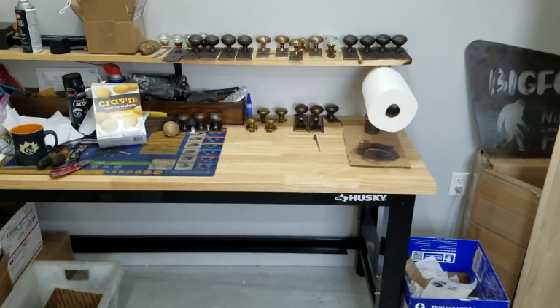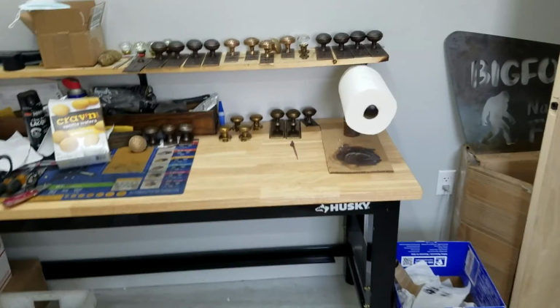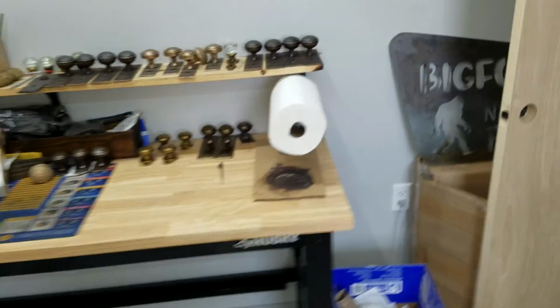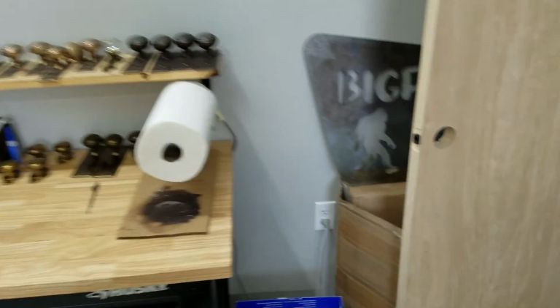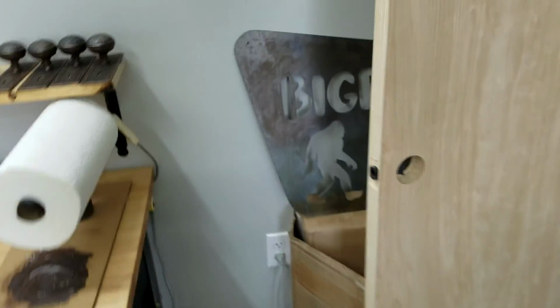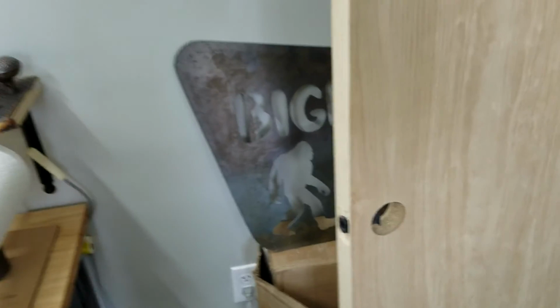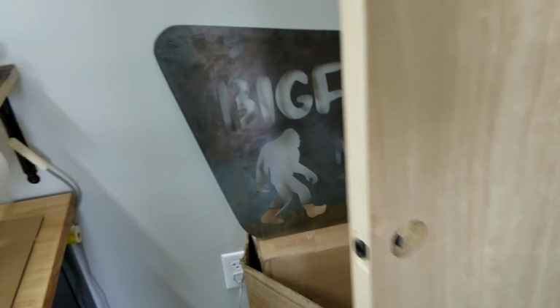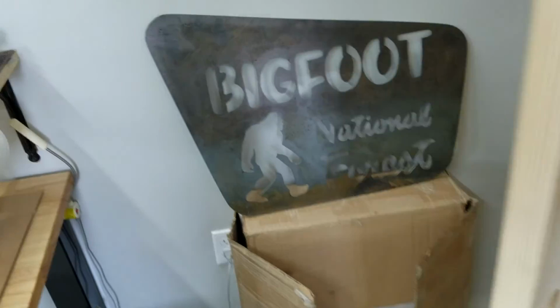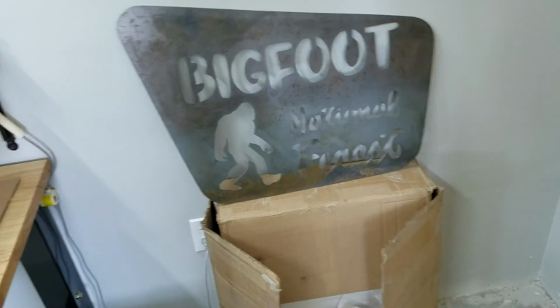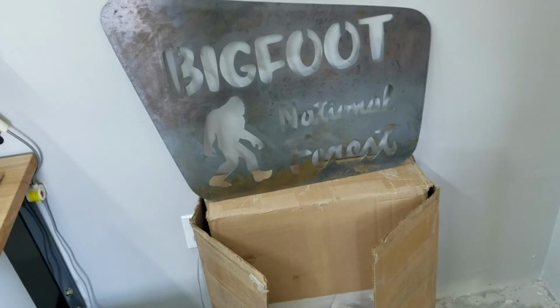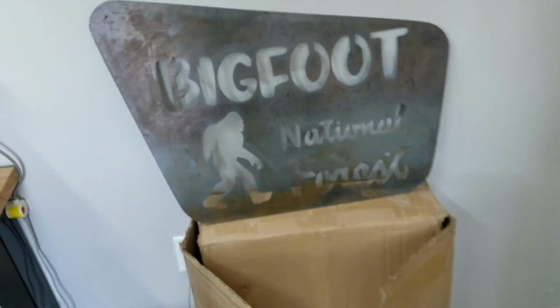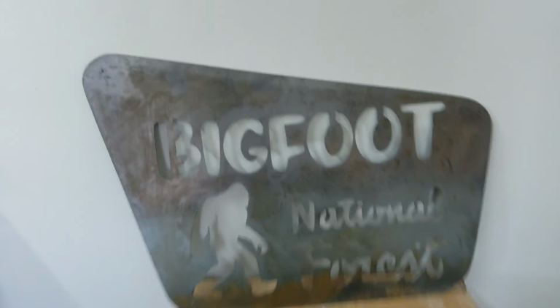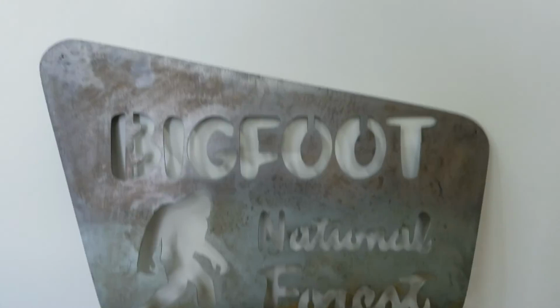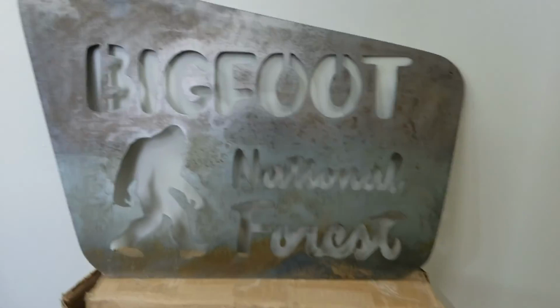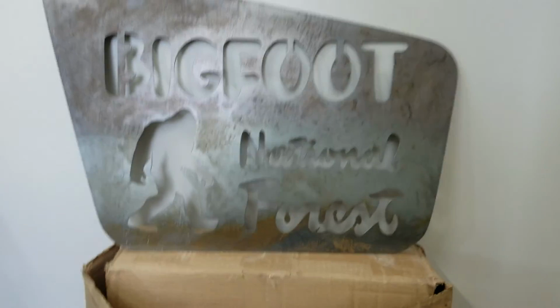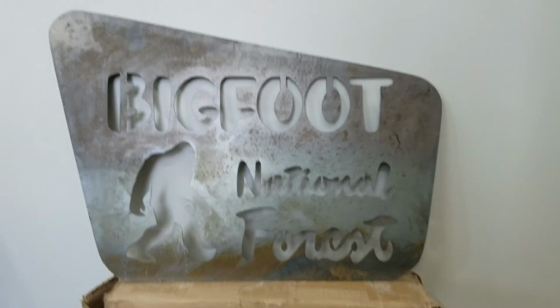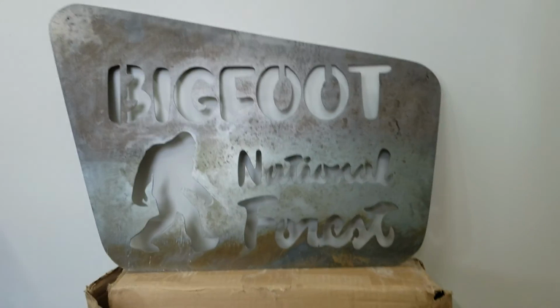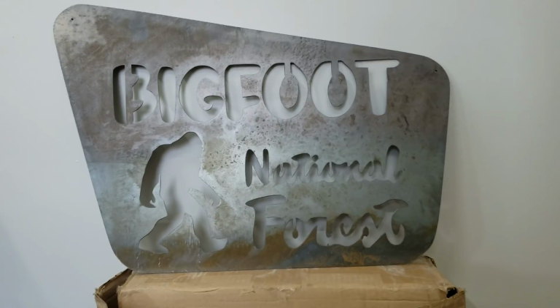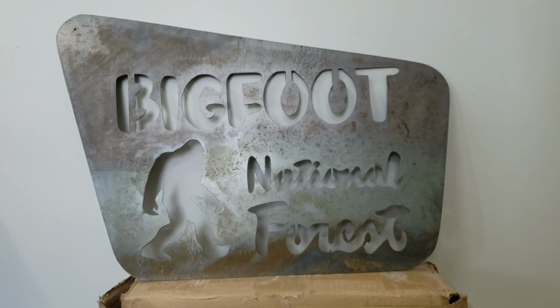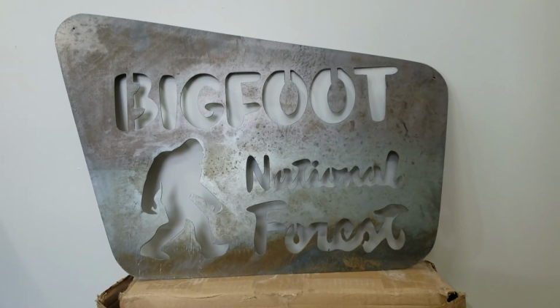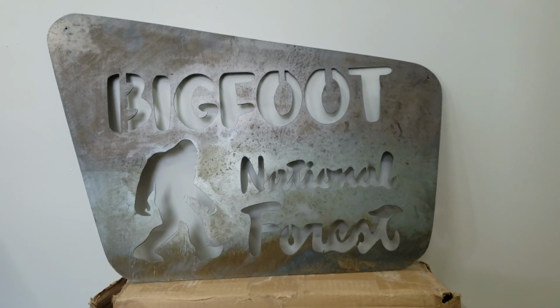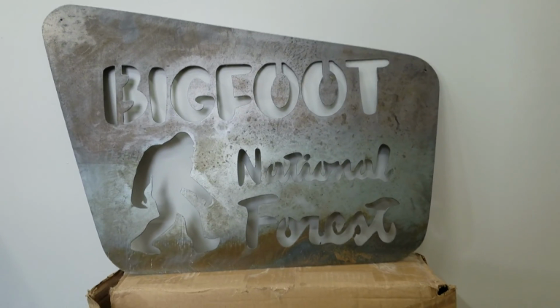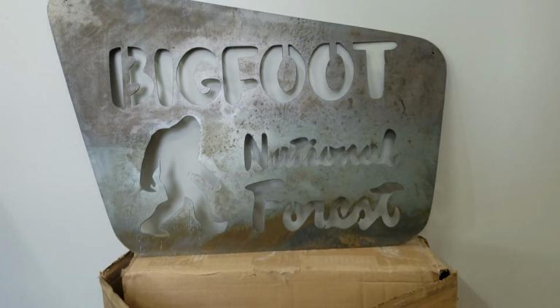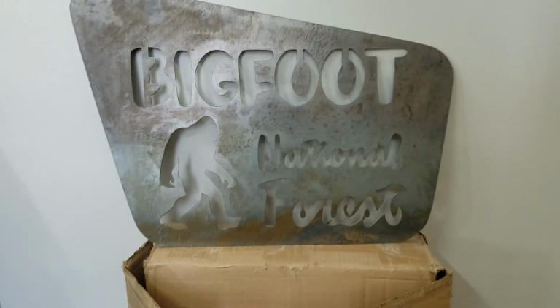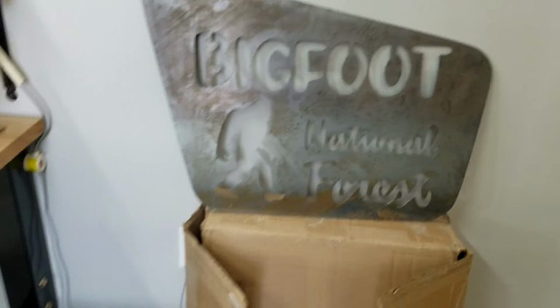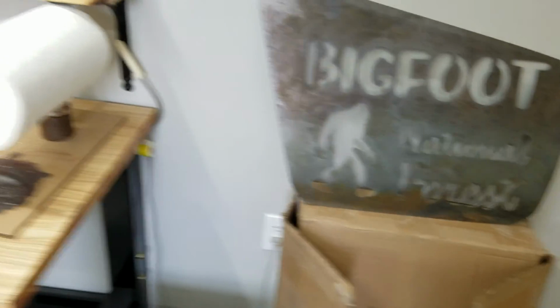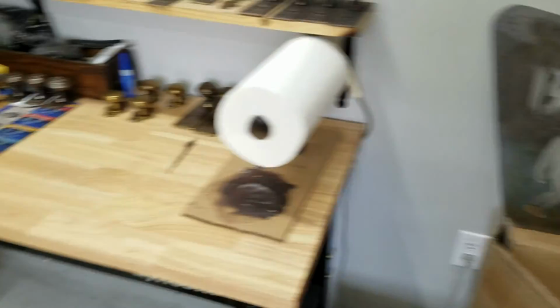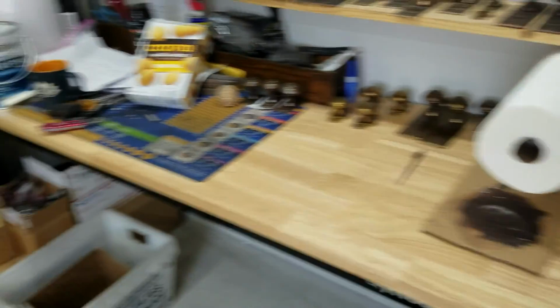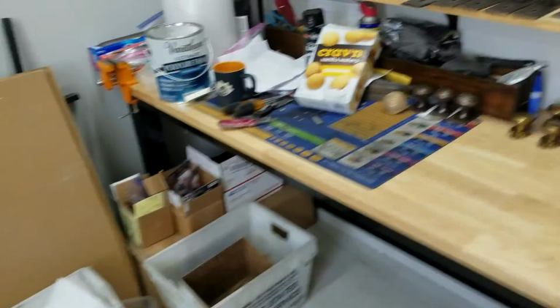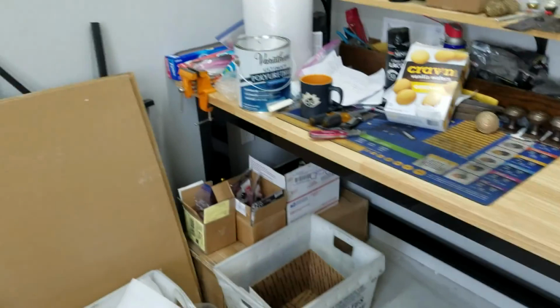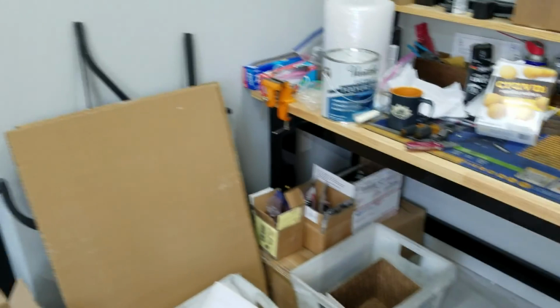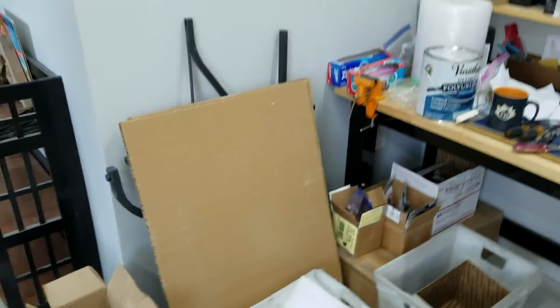Well, you might like this. This is a cool thing that a guy made for me. This is Bigfoot National Forest — kind of different. Assembly type area.